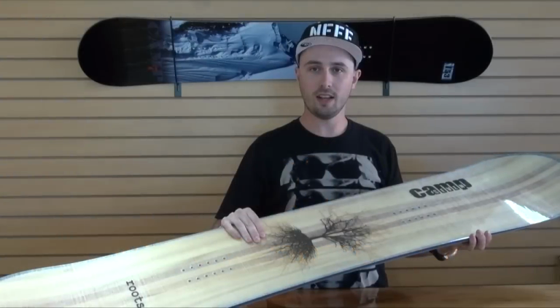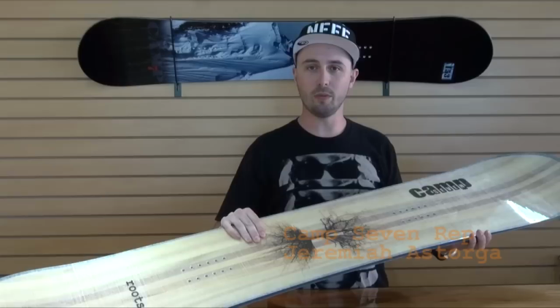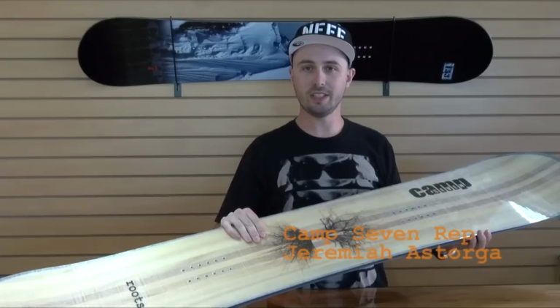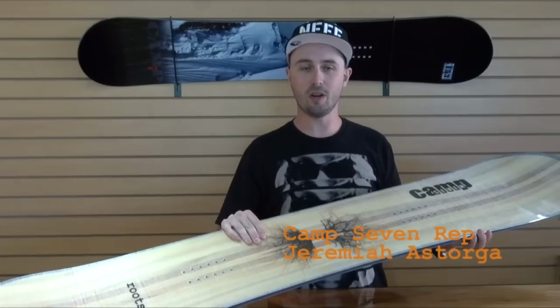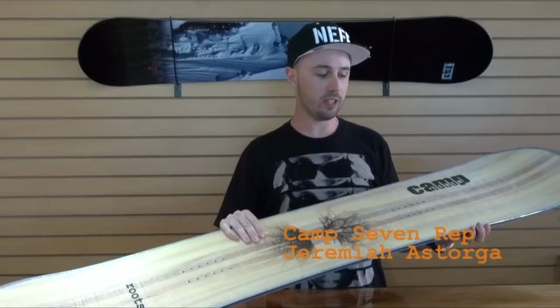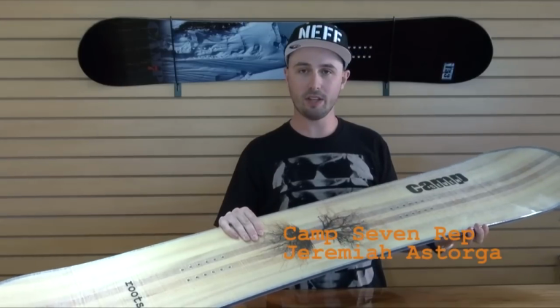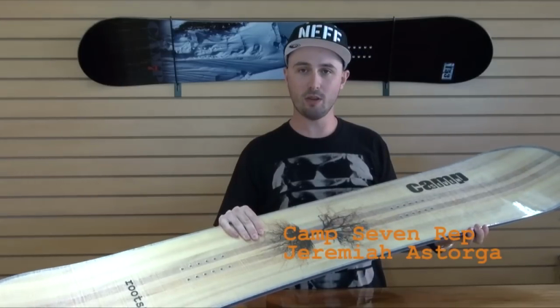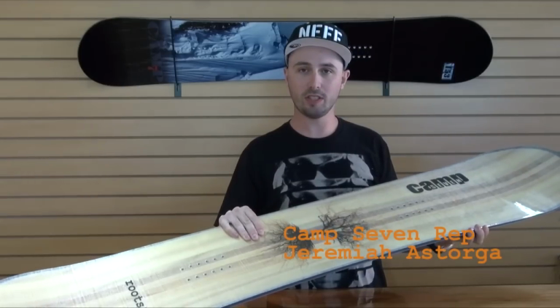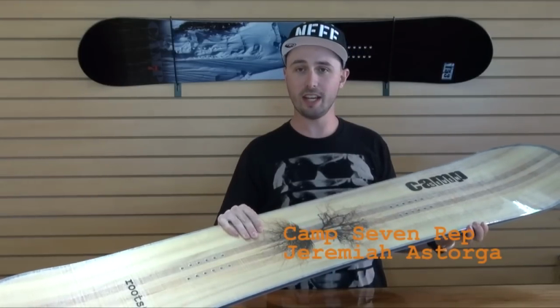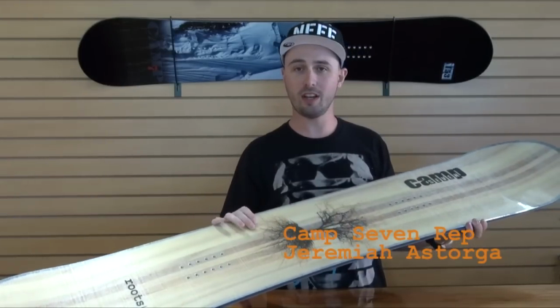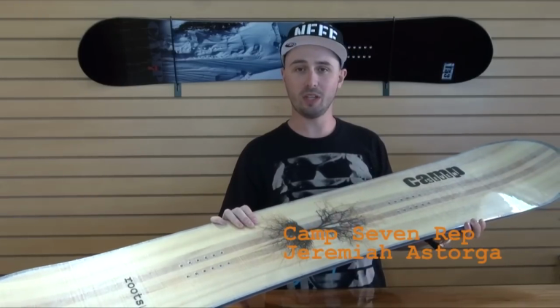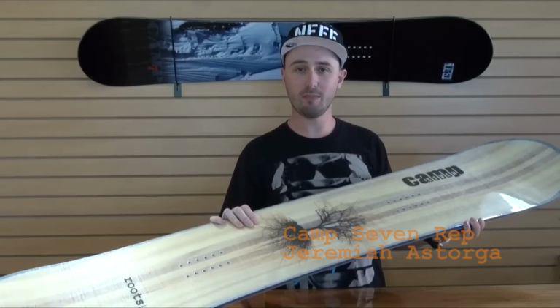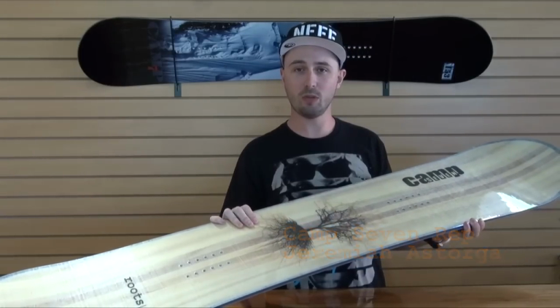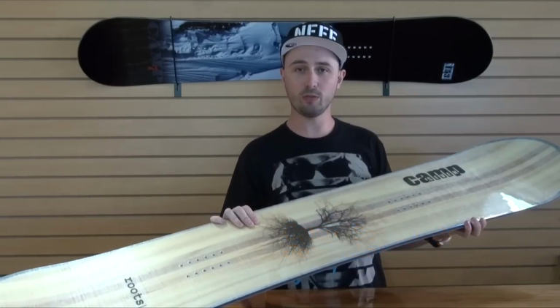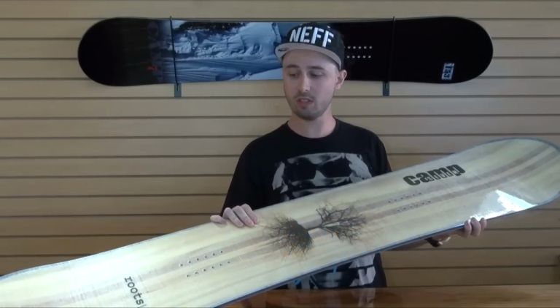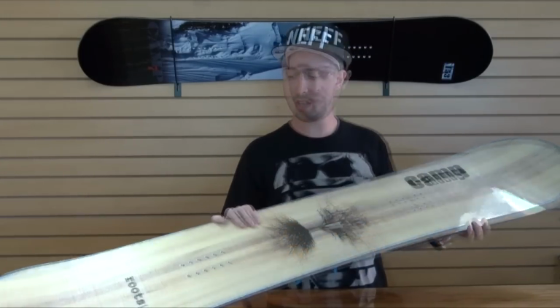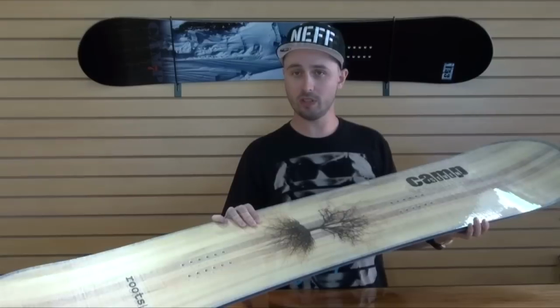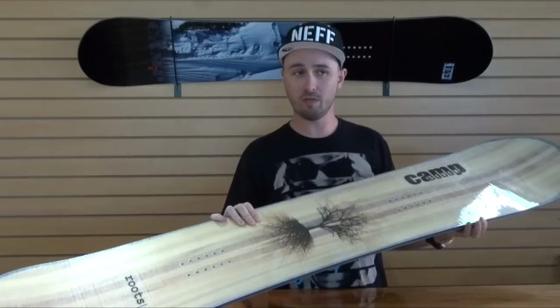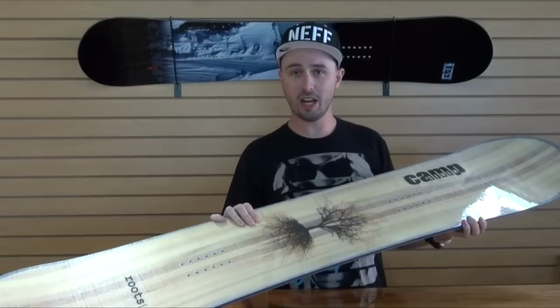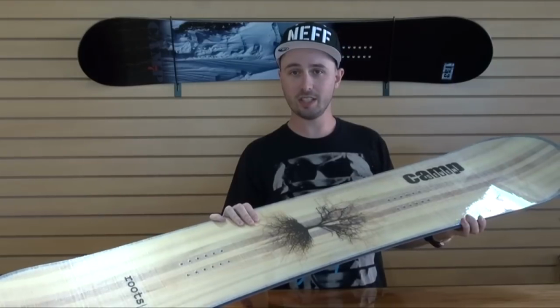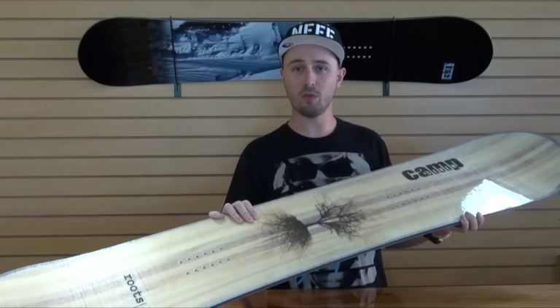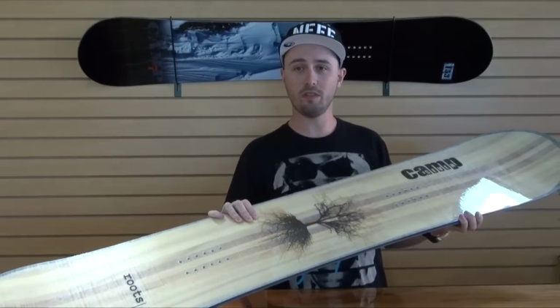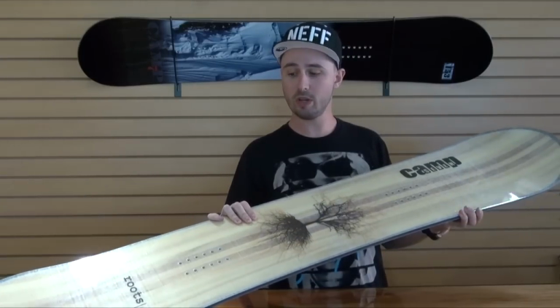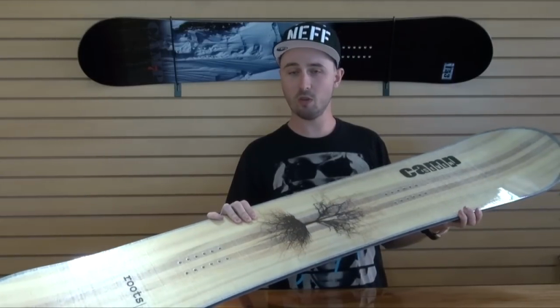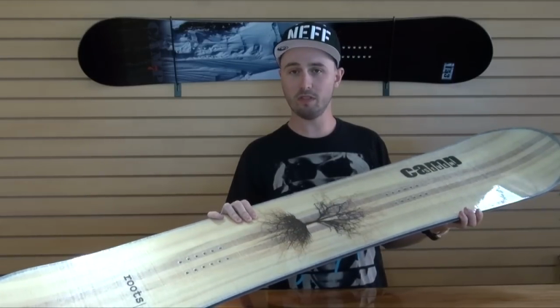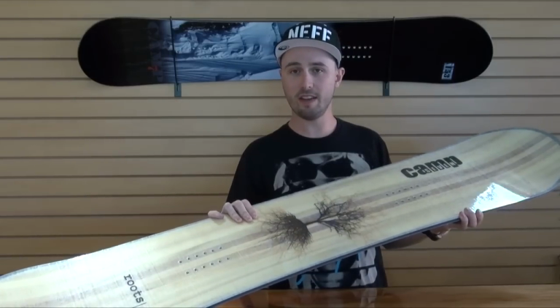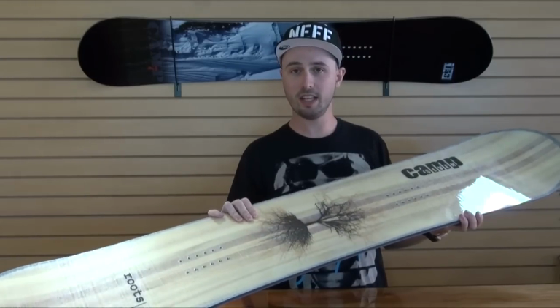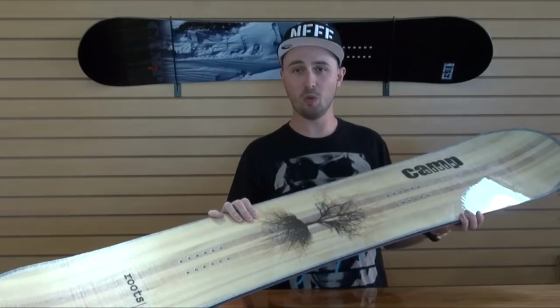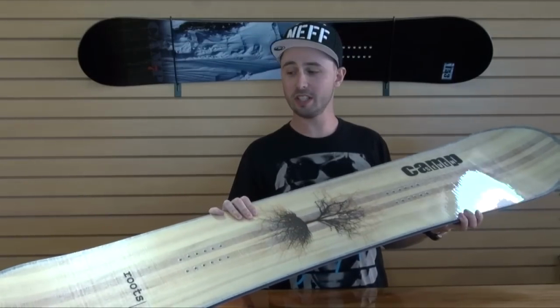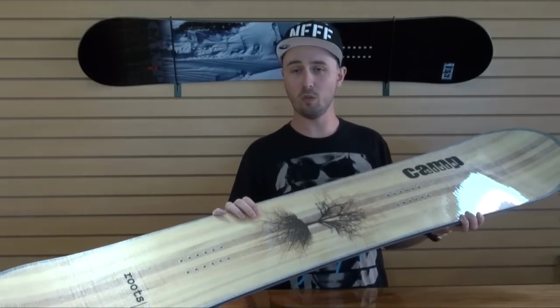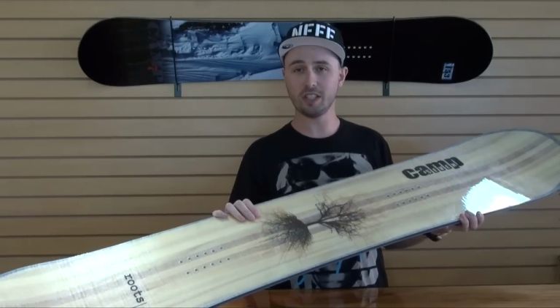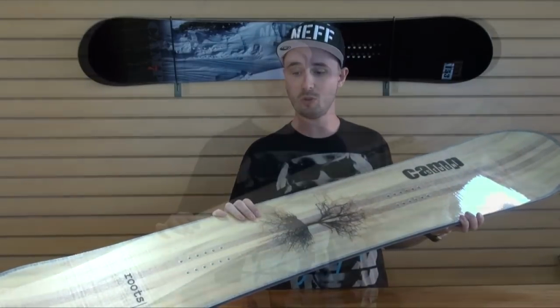Hi, everybody. This is Jeremiah with Camp 7 Snowboards, and today I'm going to talk to you about the Camp 7 Roots. This board comes in four sizes: a 153, a 157, a 160, and a 163.